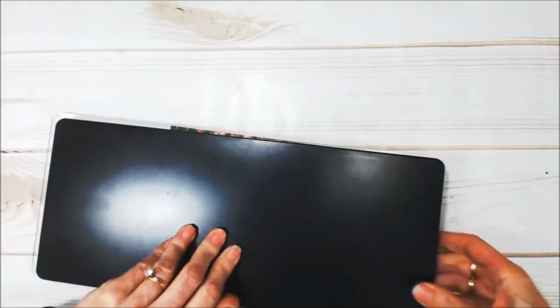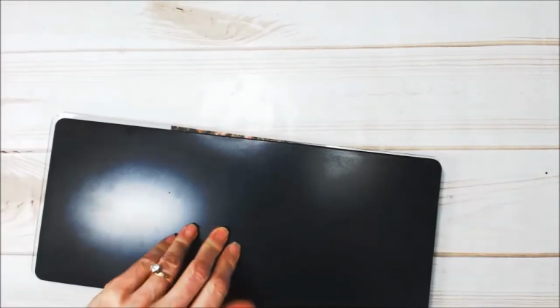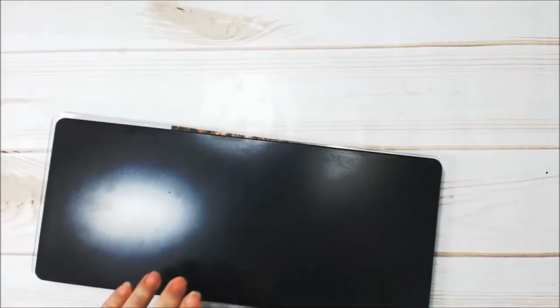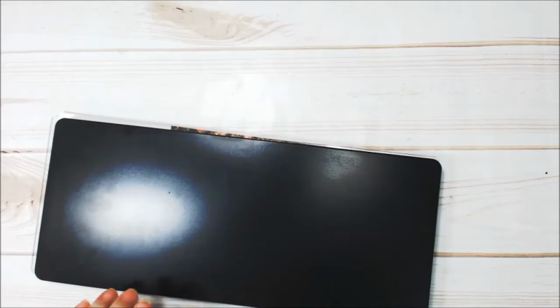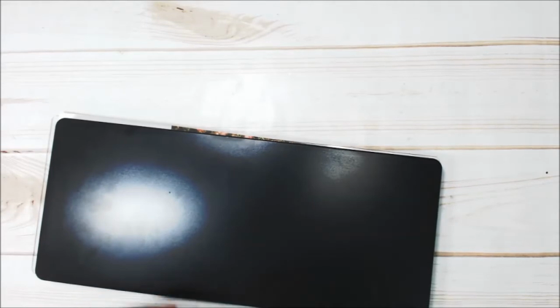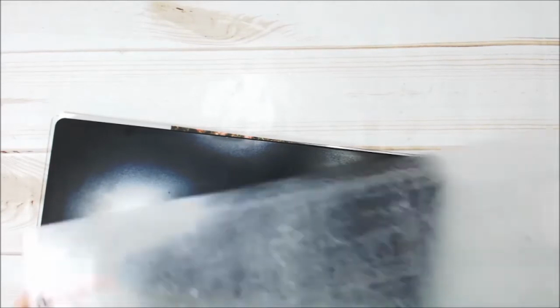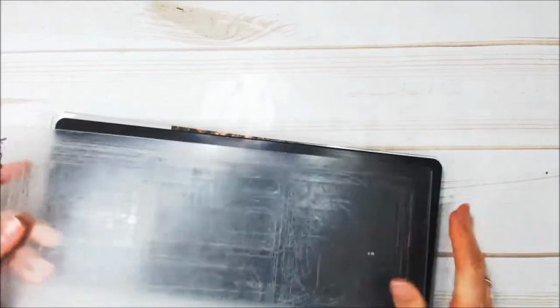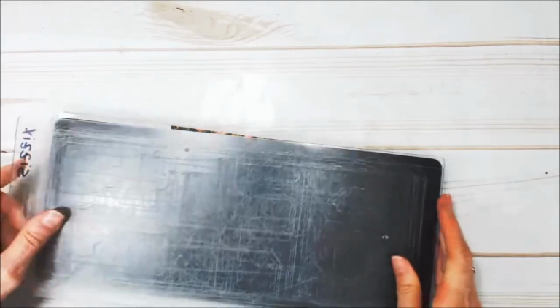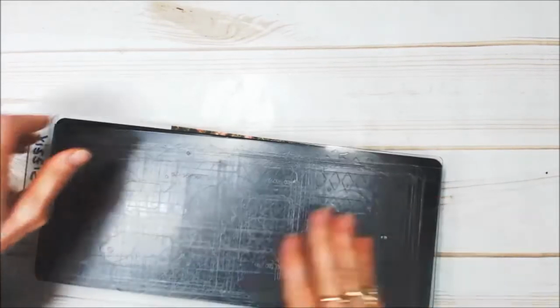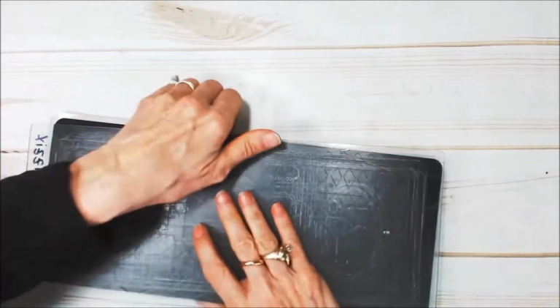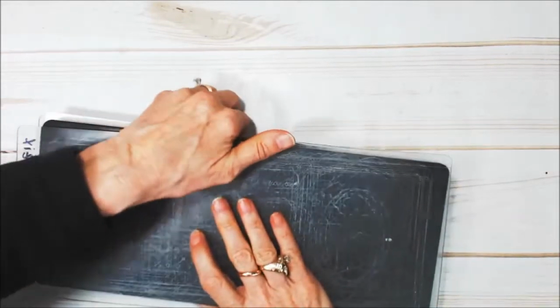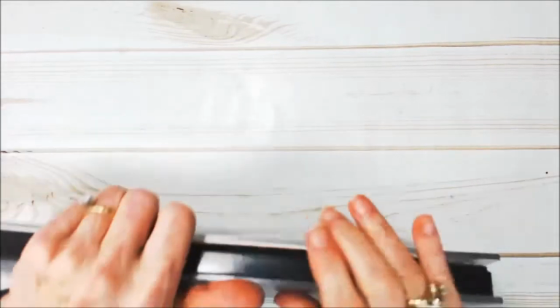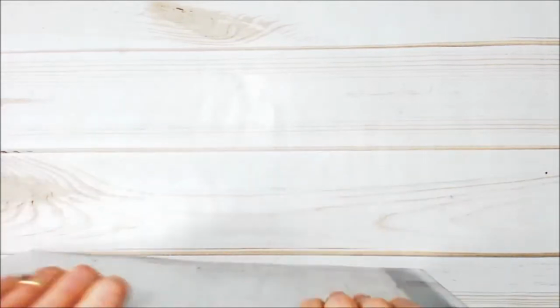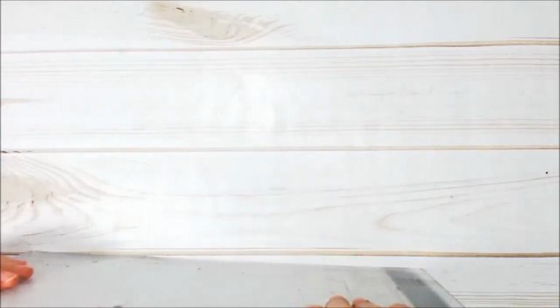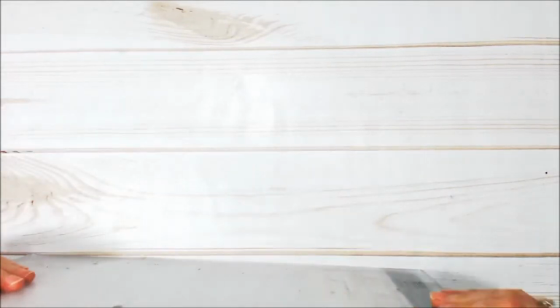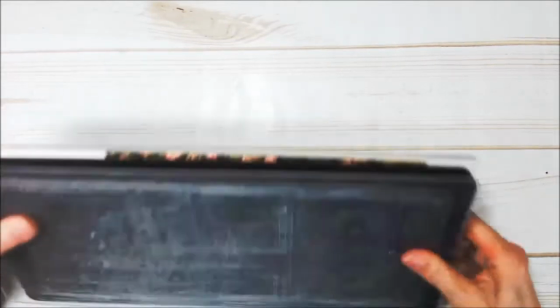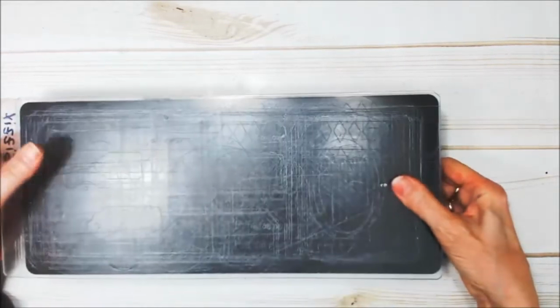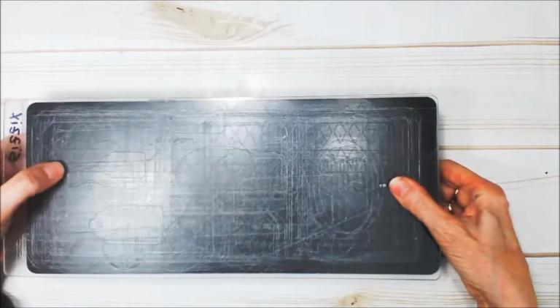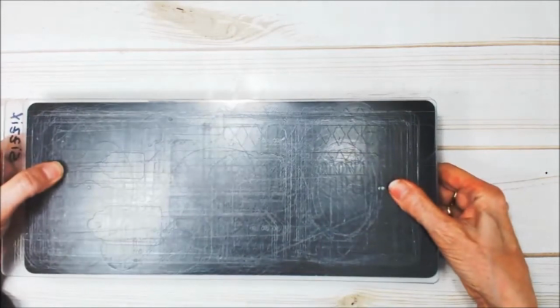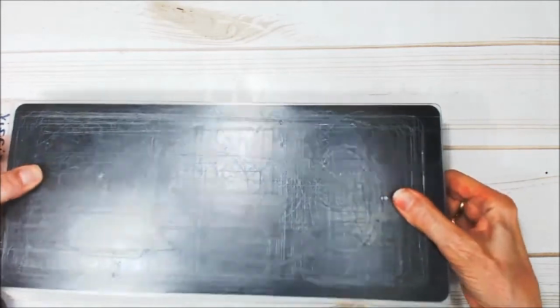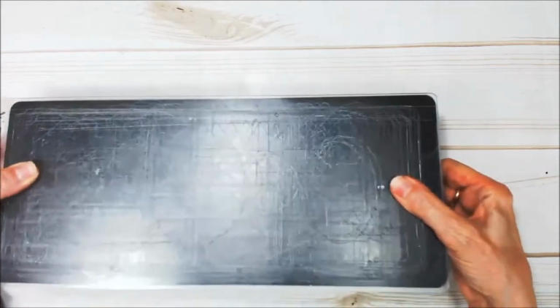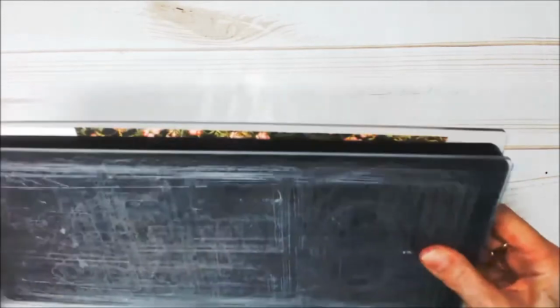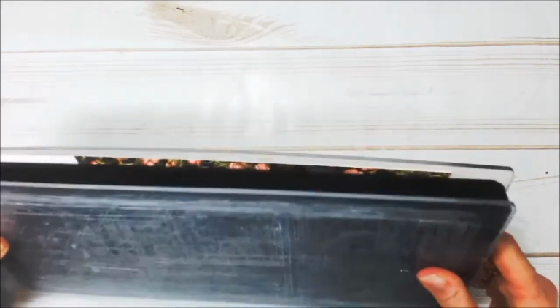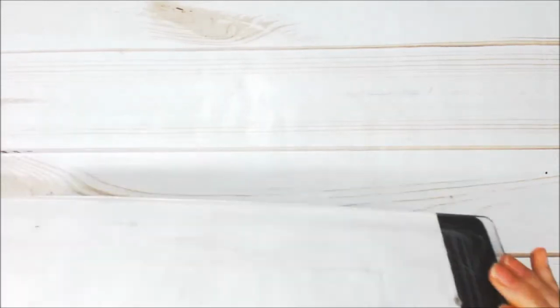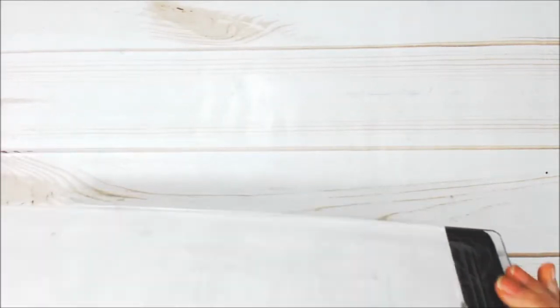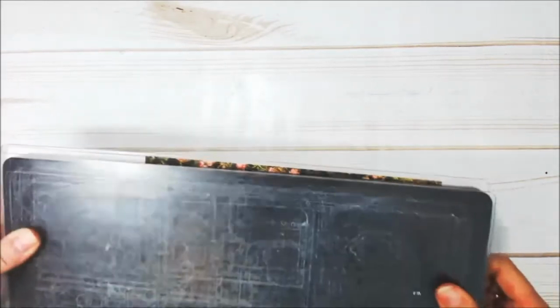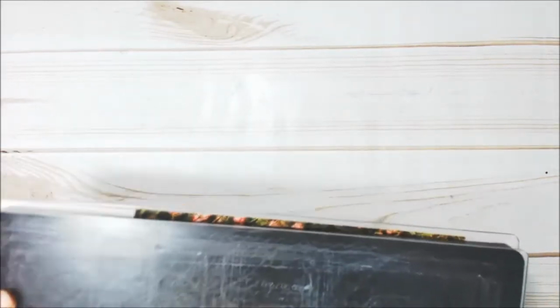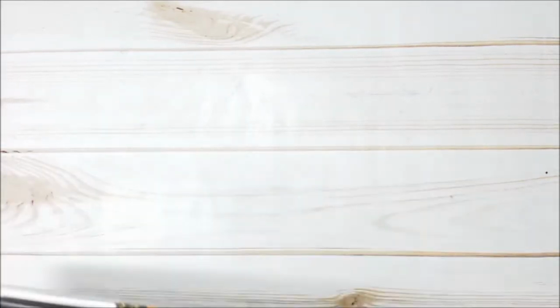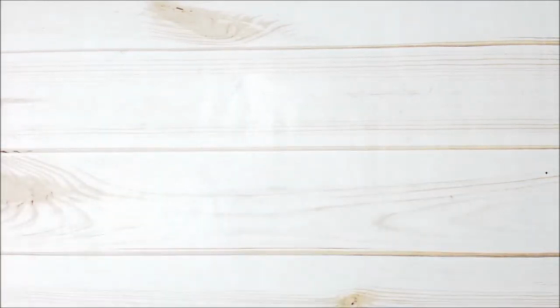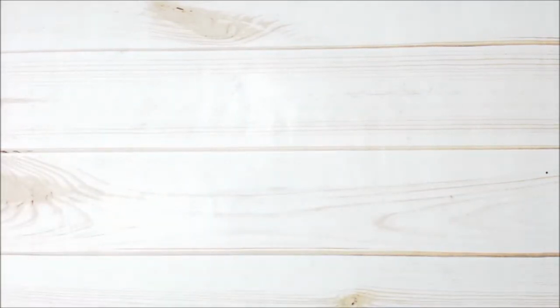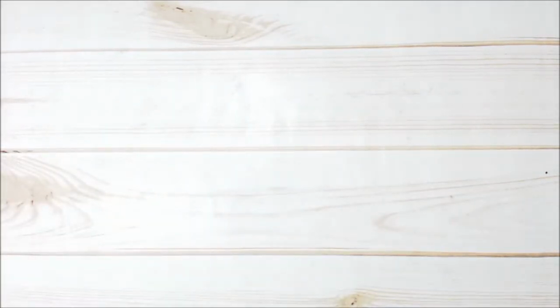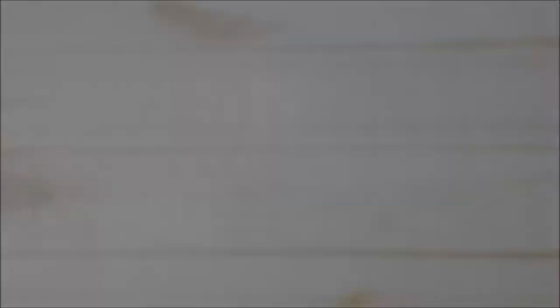Now the directions are going to tell you to run it with the paper face up, but I like to do it this way. I find that the plates don't bend as much if I make my sandwich with the paper down. So I'll be right back — I'm going to run this through.